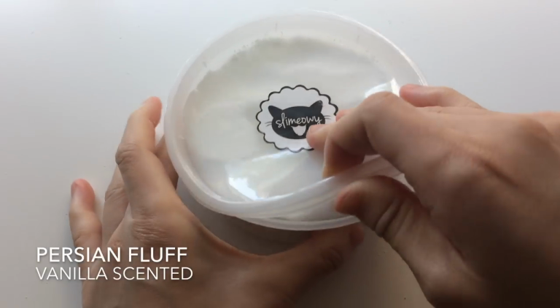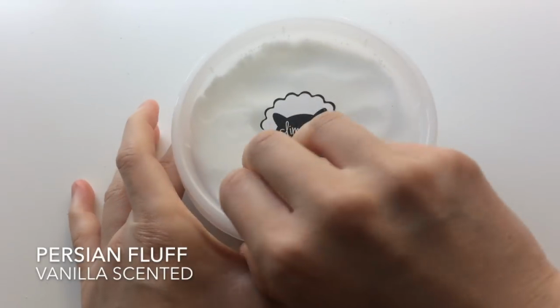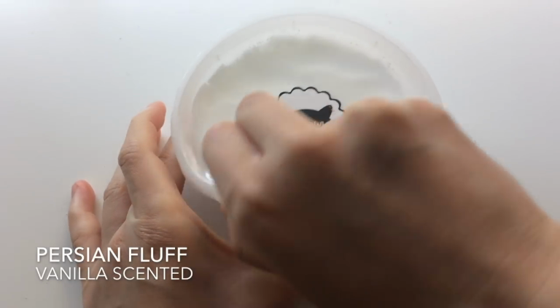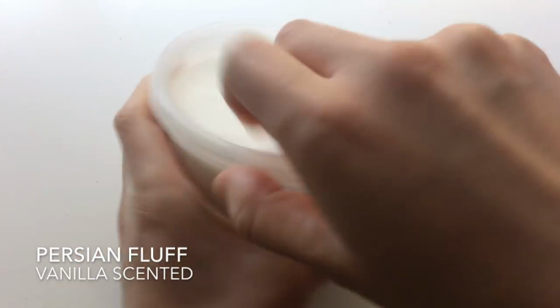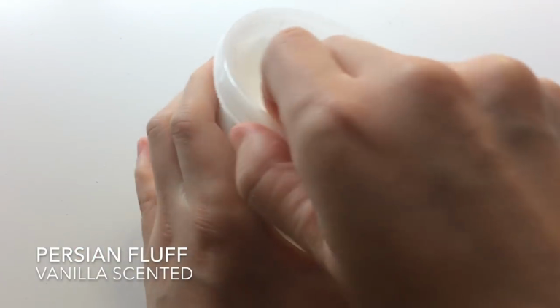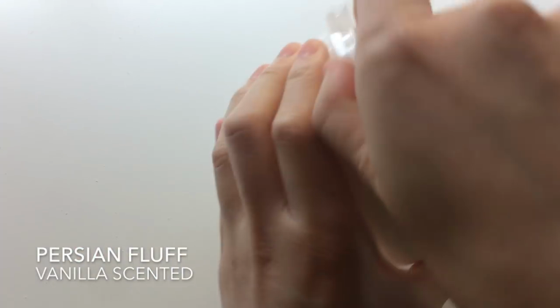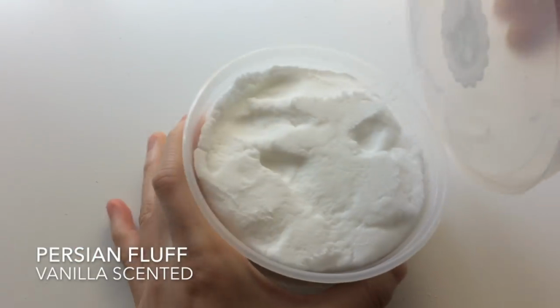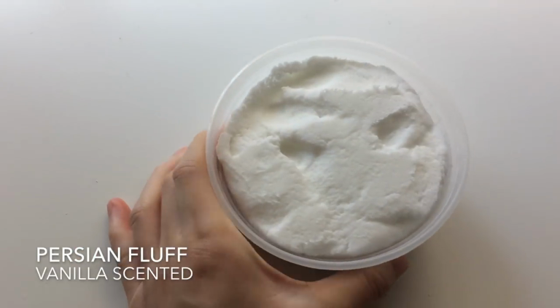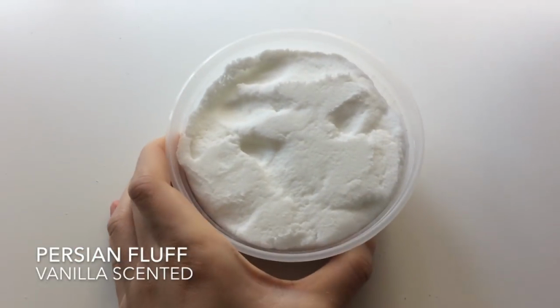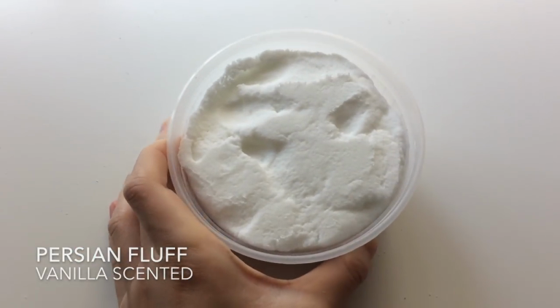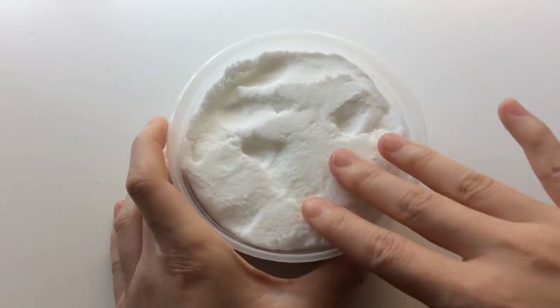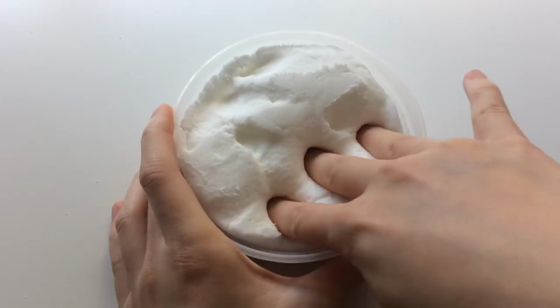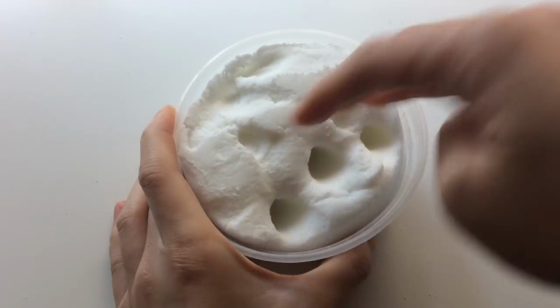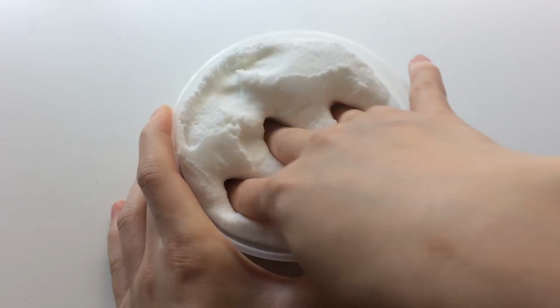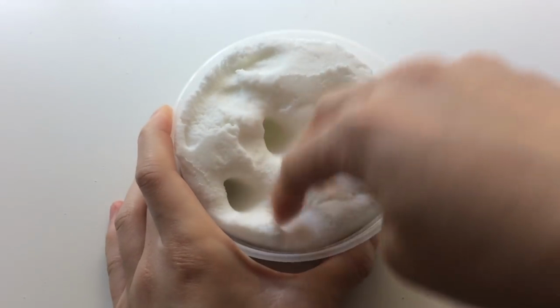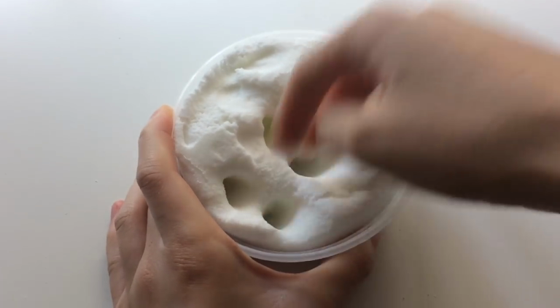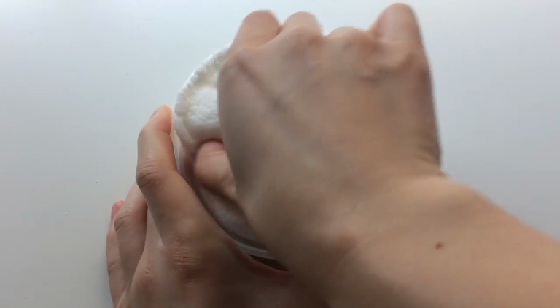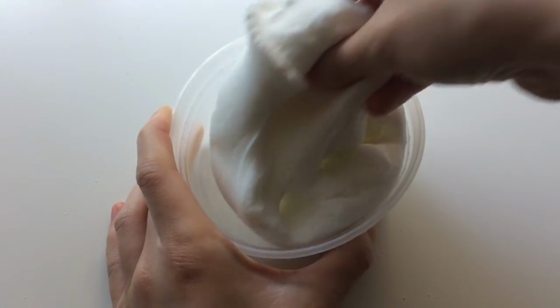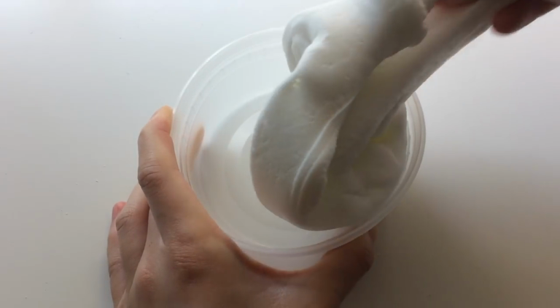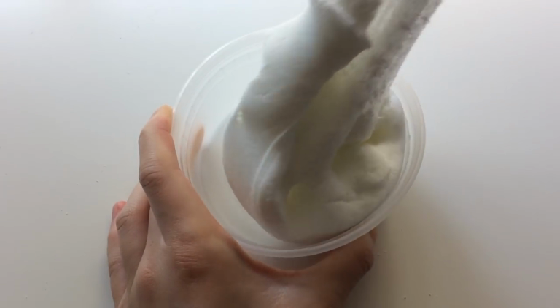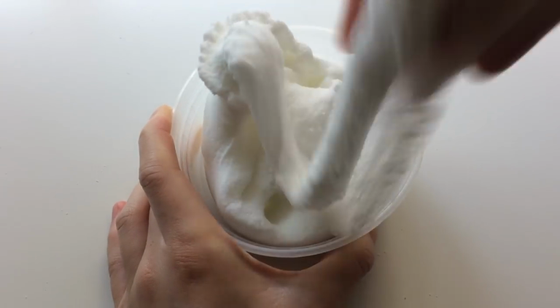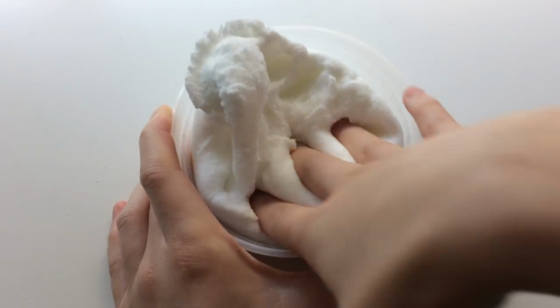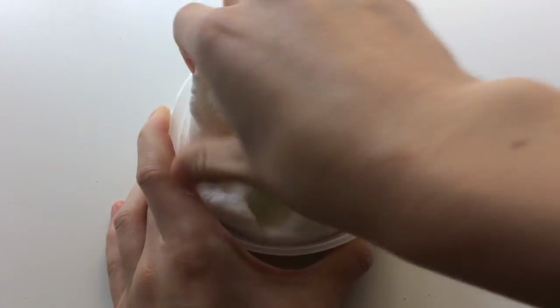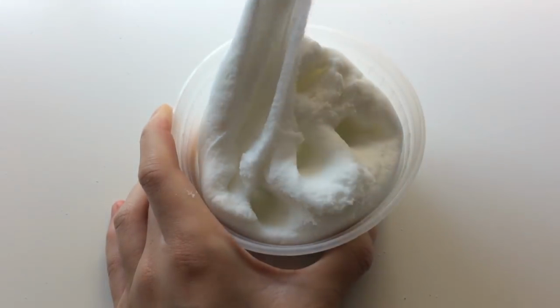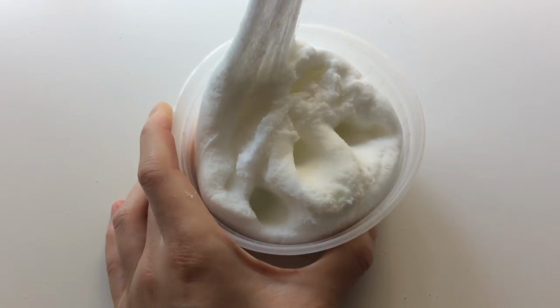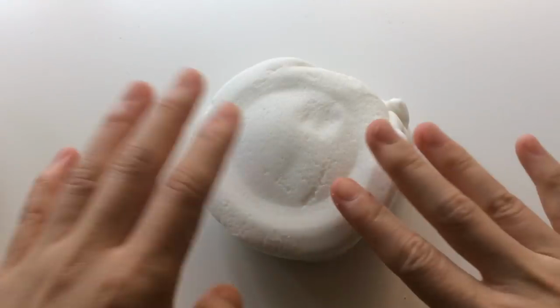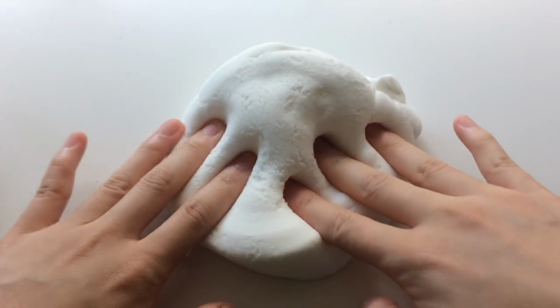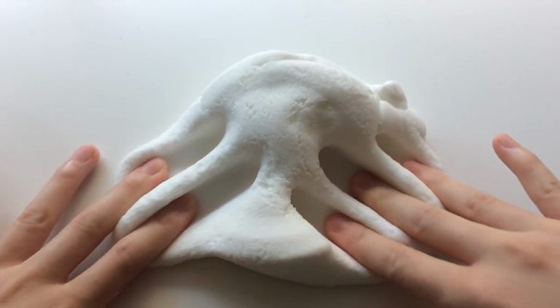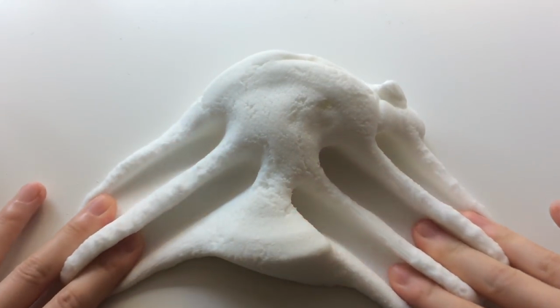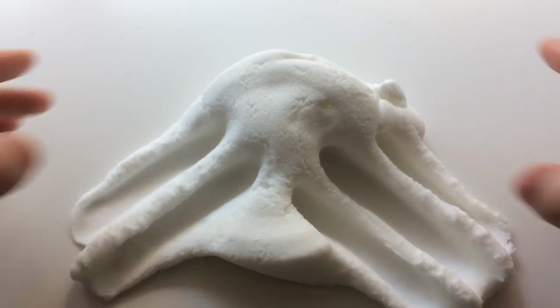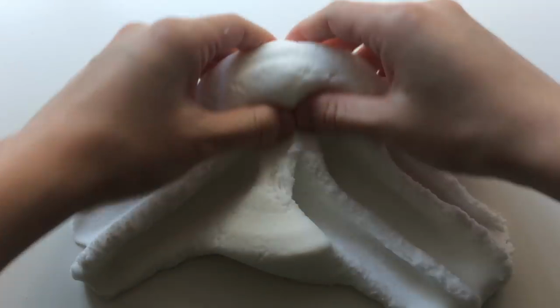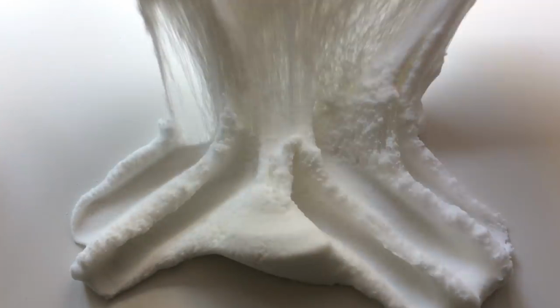This one is called Persian Flush because this is what a Persian cat would feel like if it were a slime. It's super fuzzy and soft and stretchy. This is a similar texture as the cotton candy one. This one will be vanilla scented.